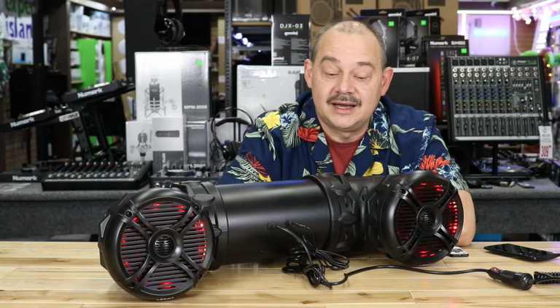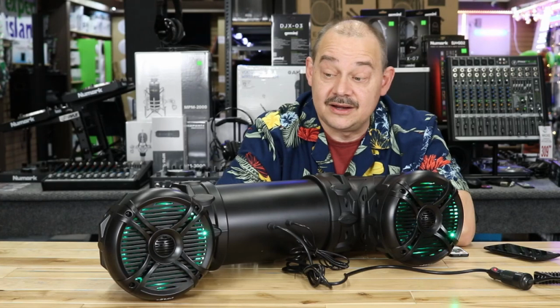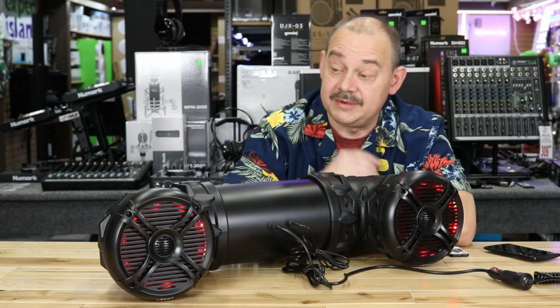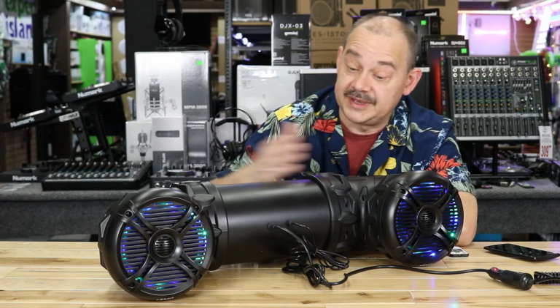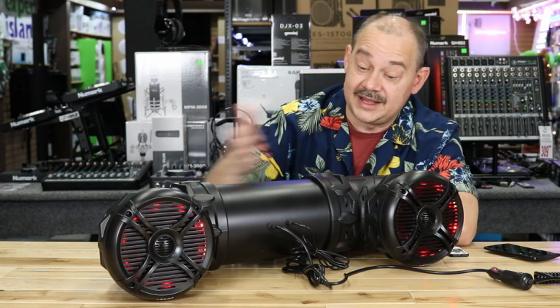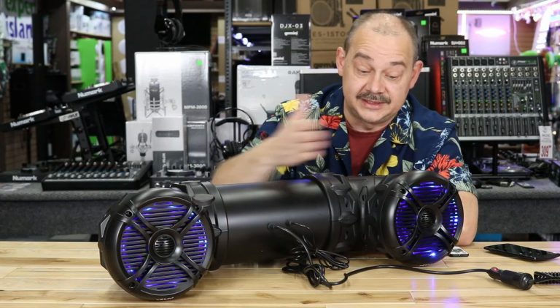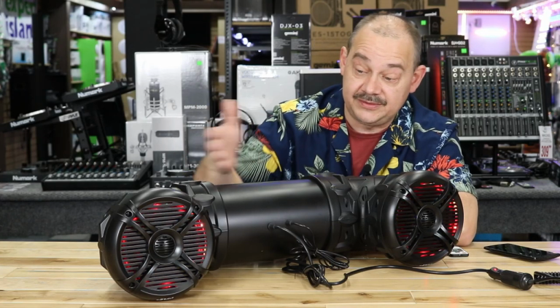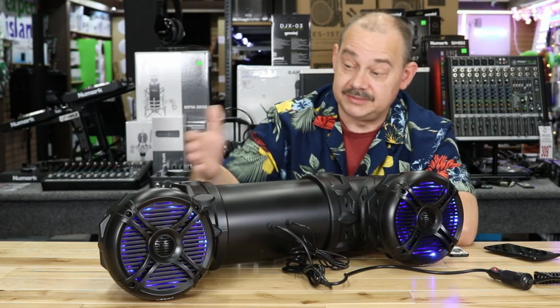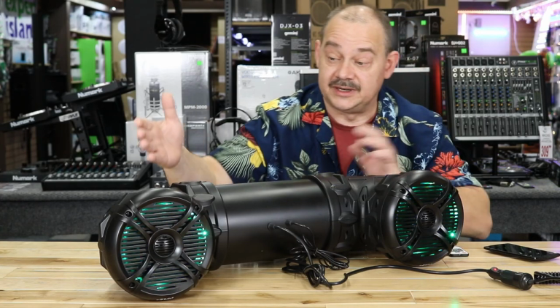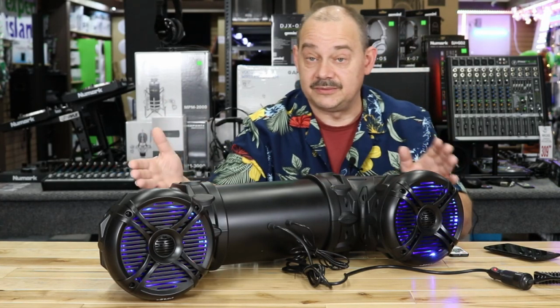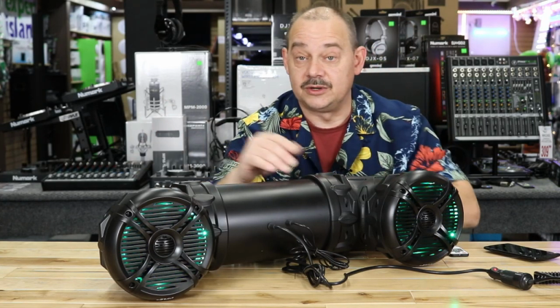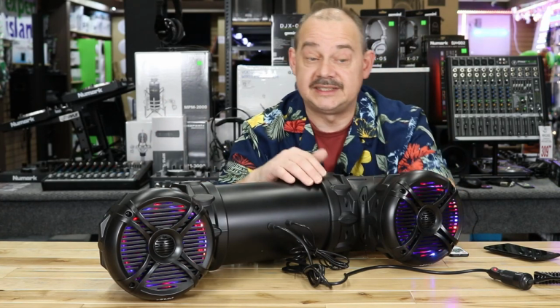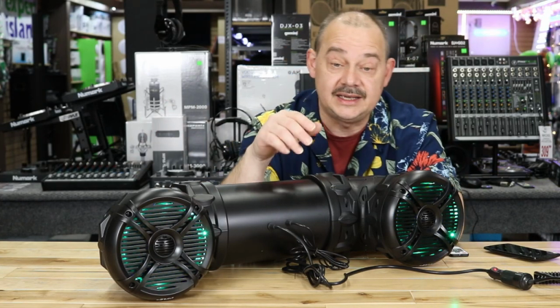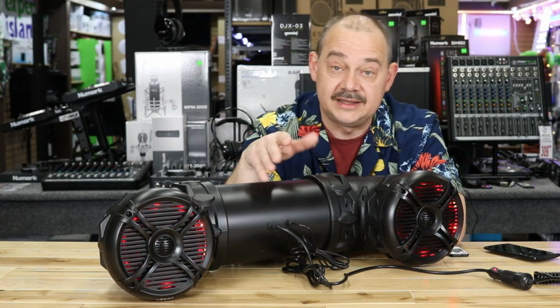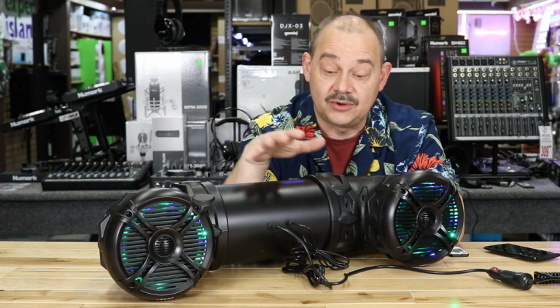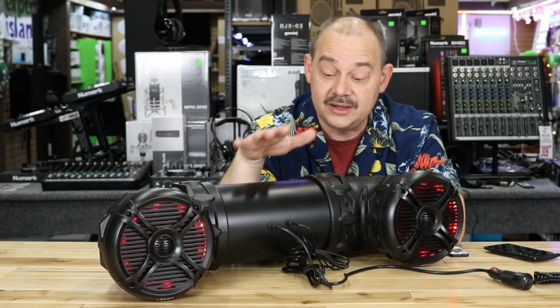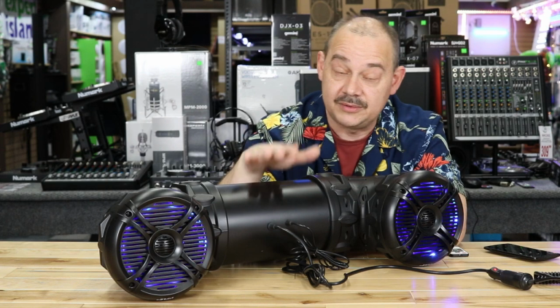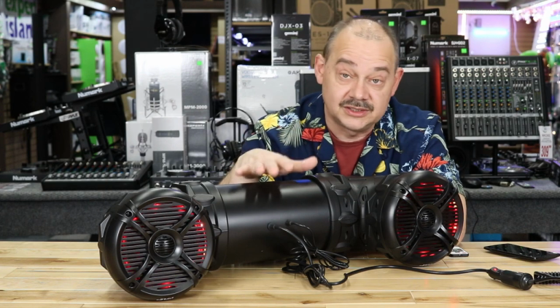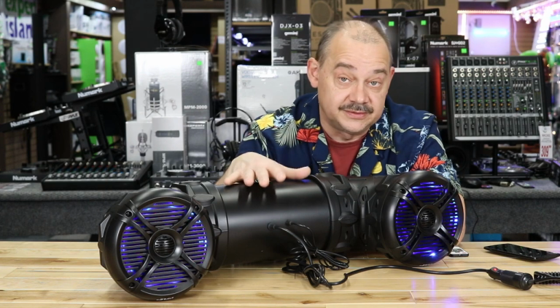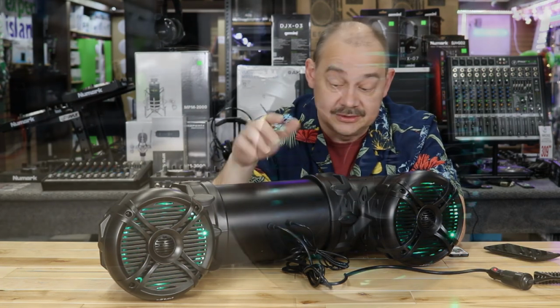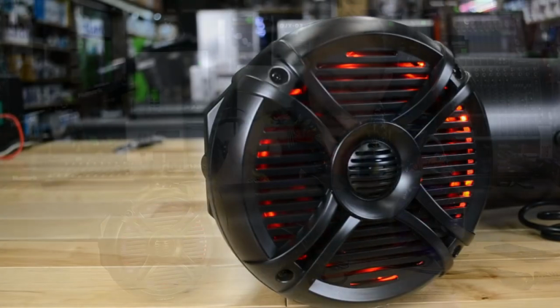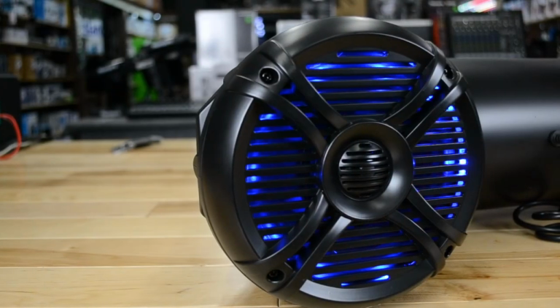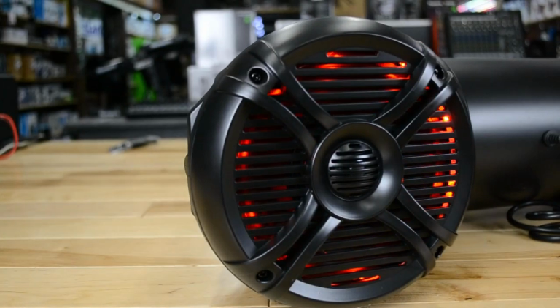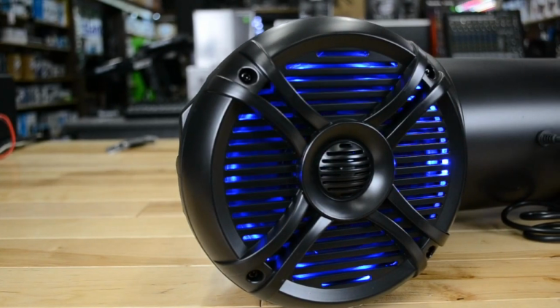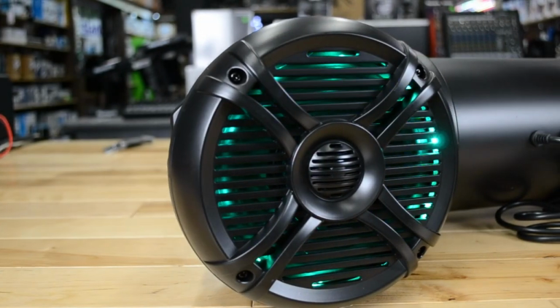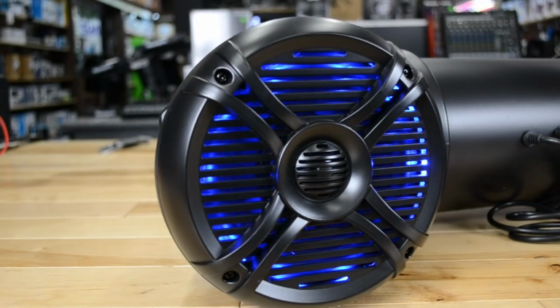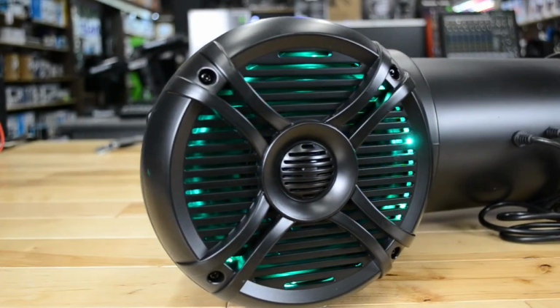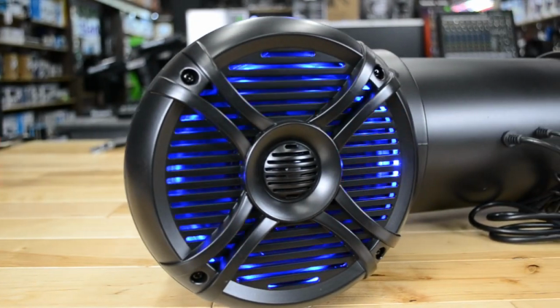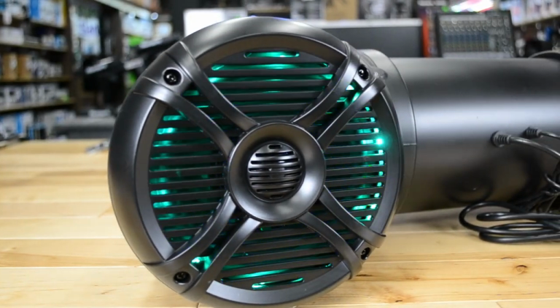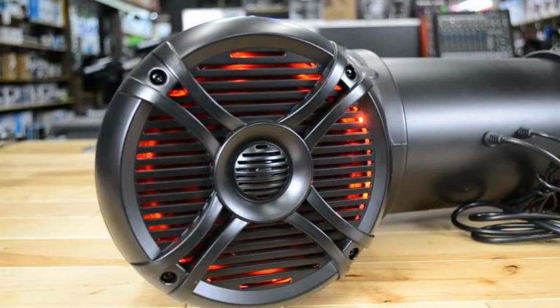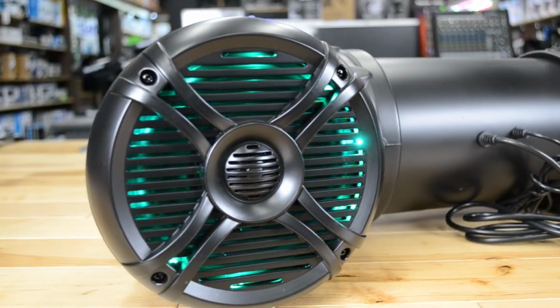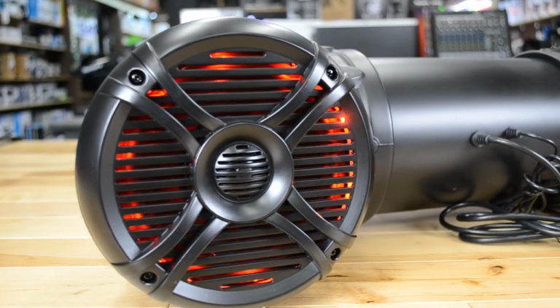Hi there, Robin here from Expertion. Today we've got something different — not what you normally see in the pro audio space, but we also do videos on marine audio, ATV, and some other equipment because that's what we do.